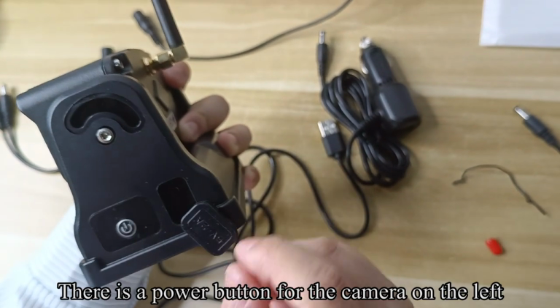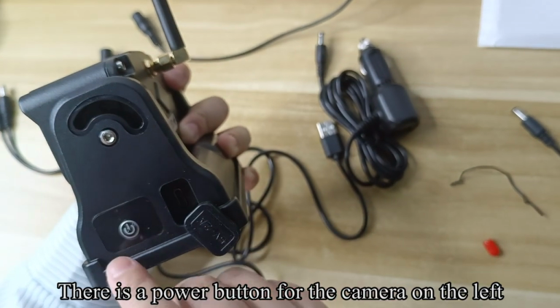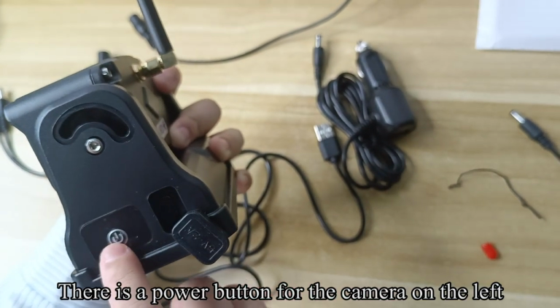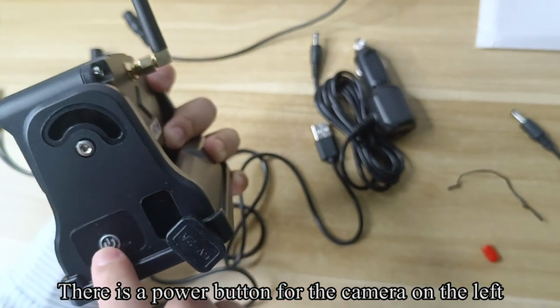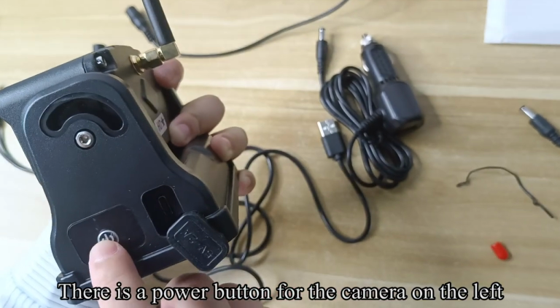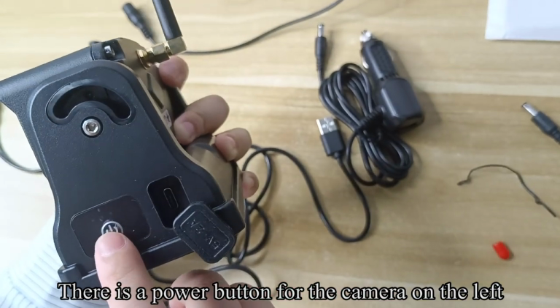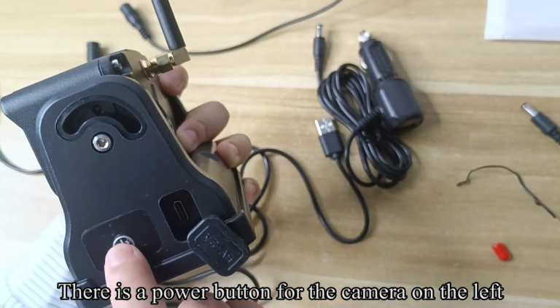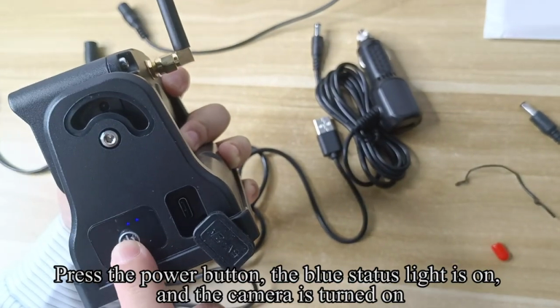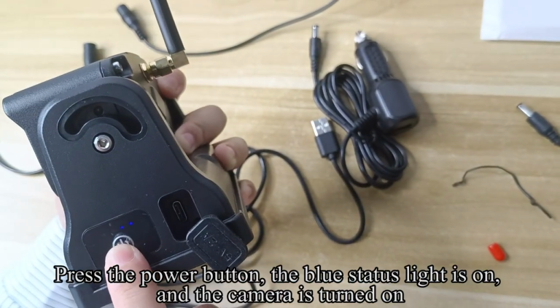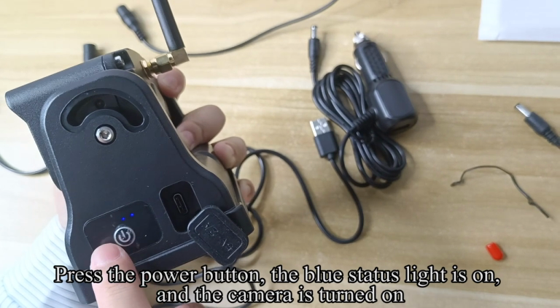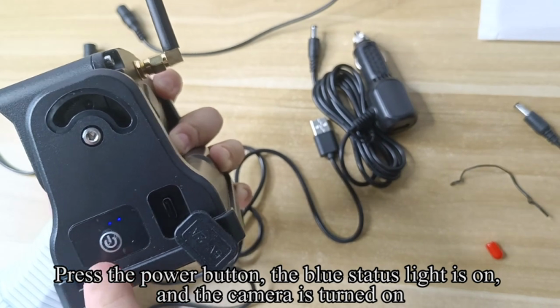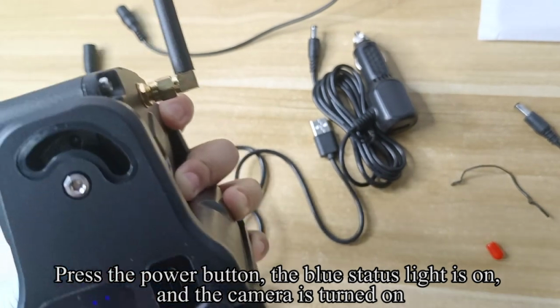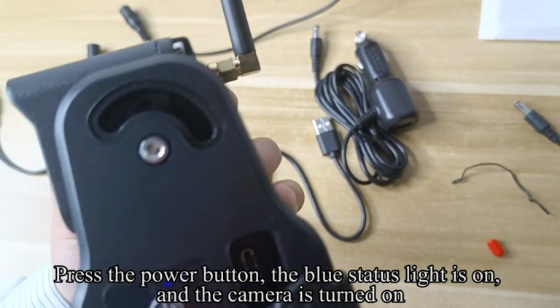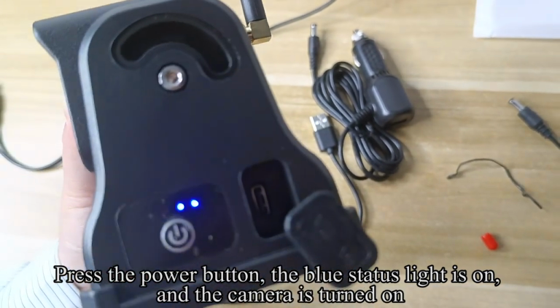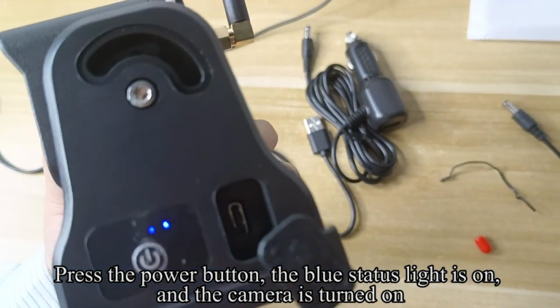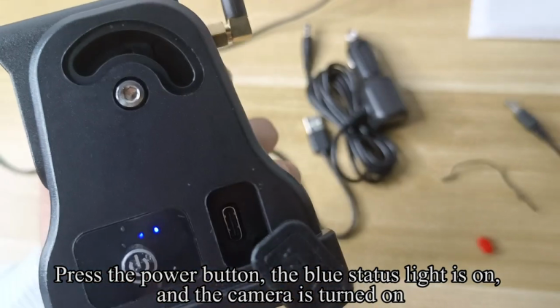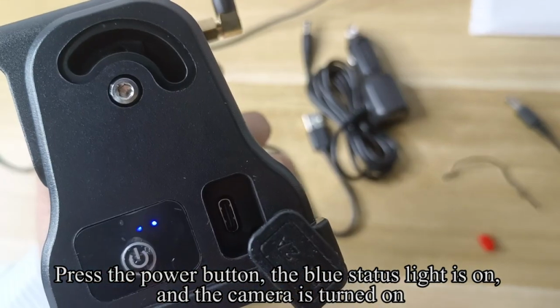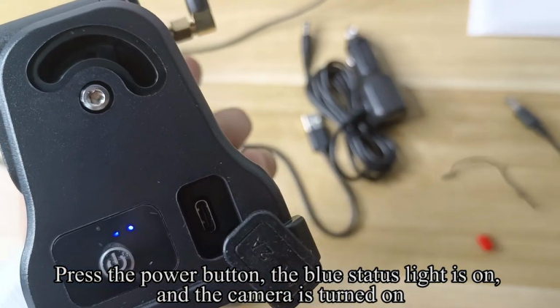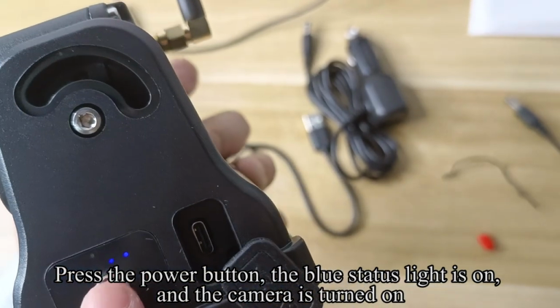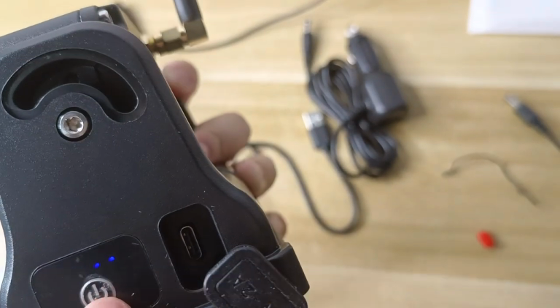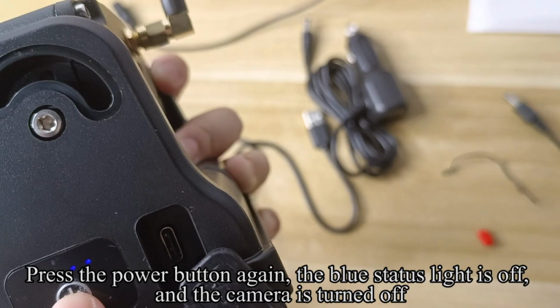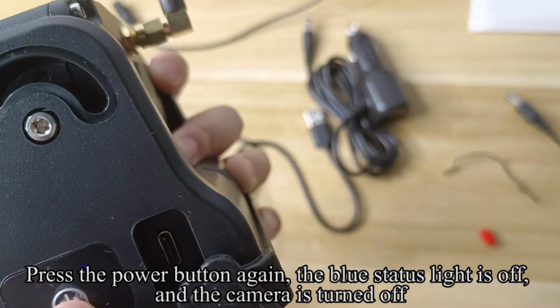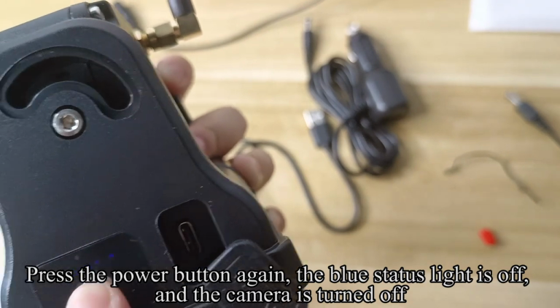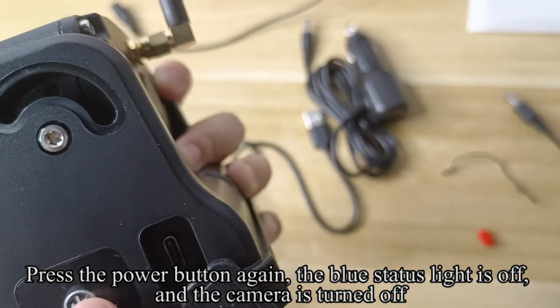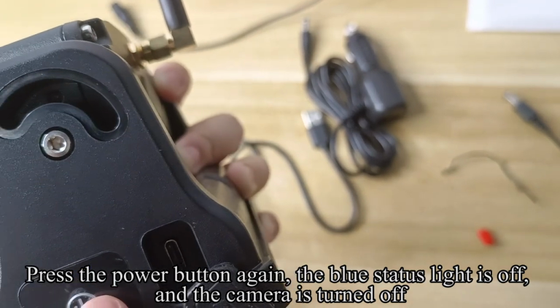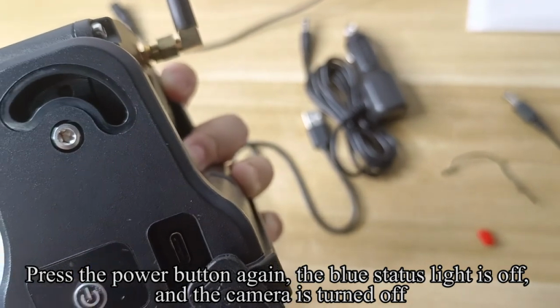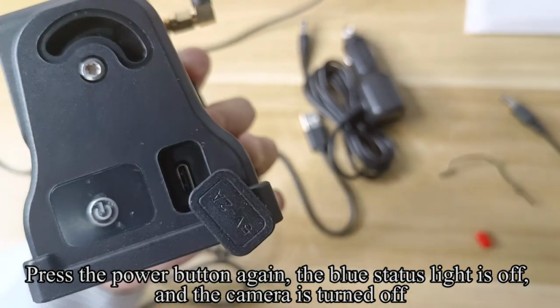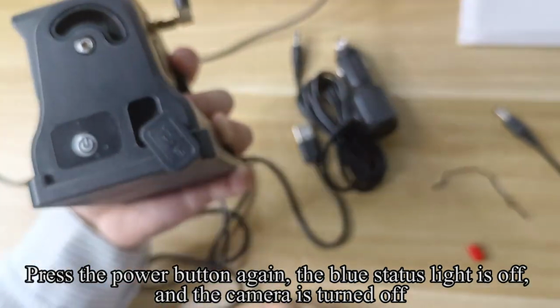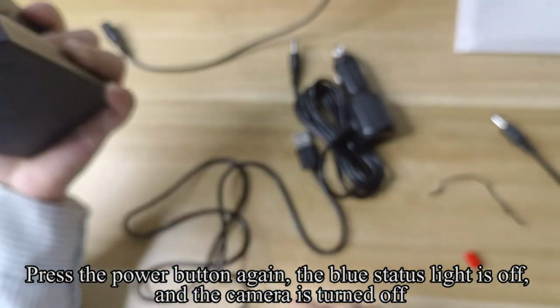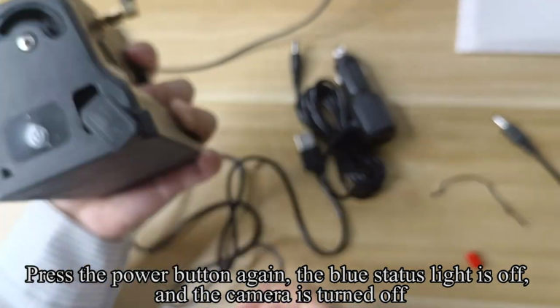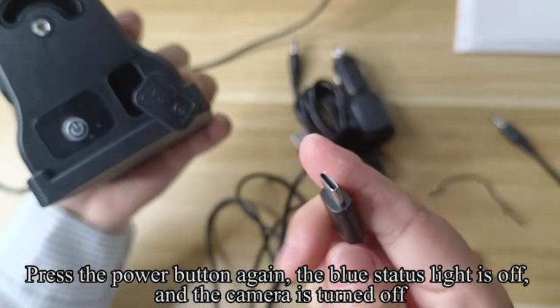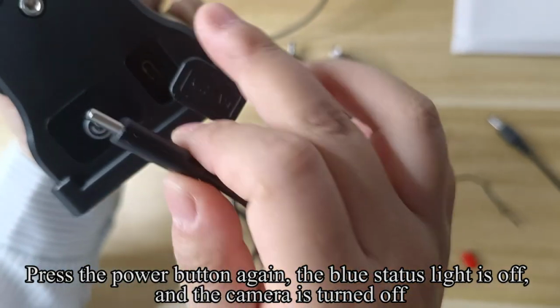There is a power button for the camera on the left. Press the power button — the blue status light turns on and the camera is turned on. Press the power button again and the blue status light turns off, indicating the camera is turned off.